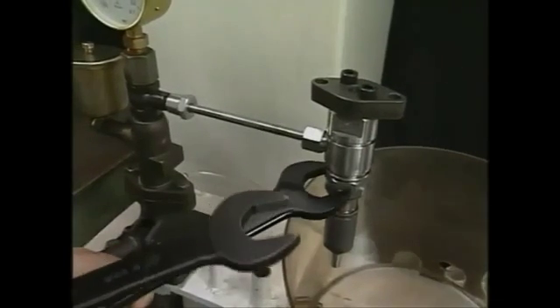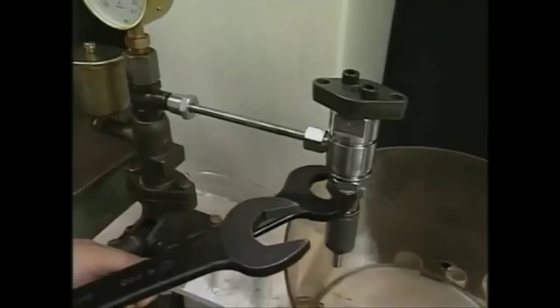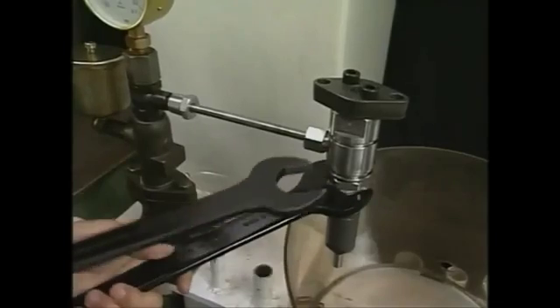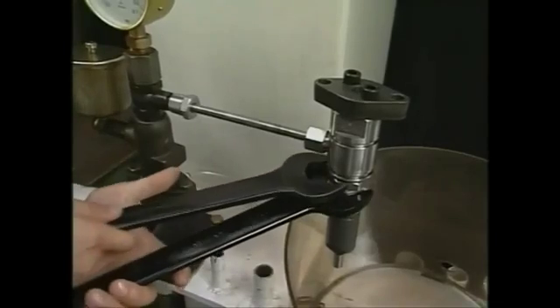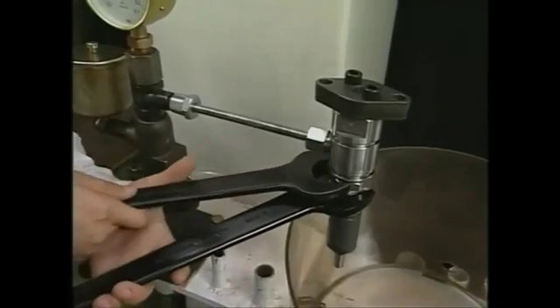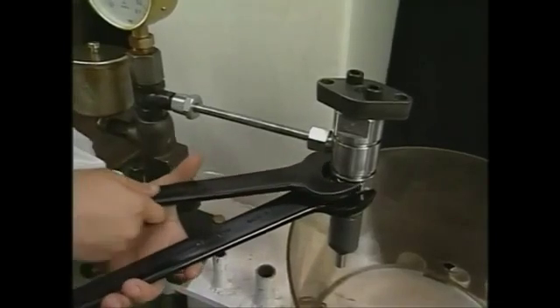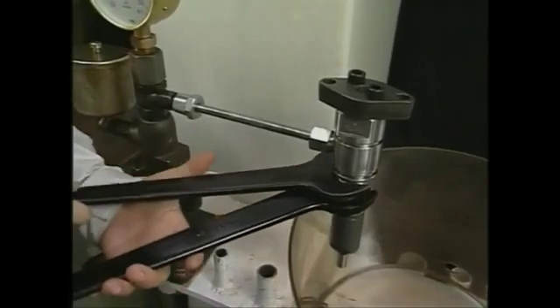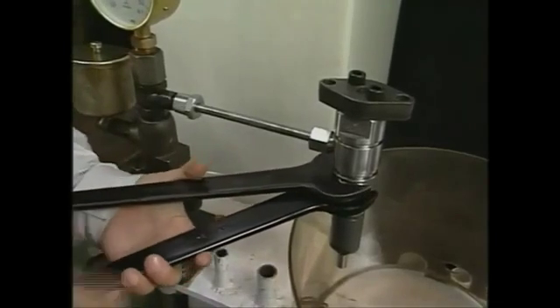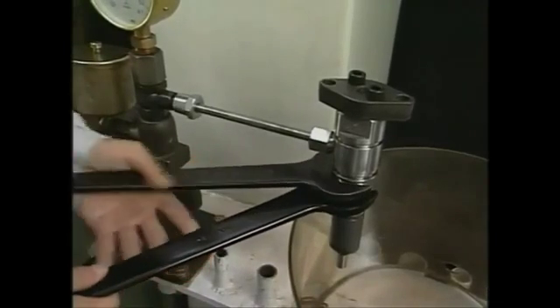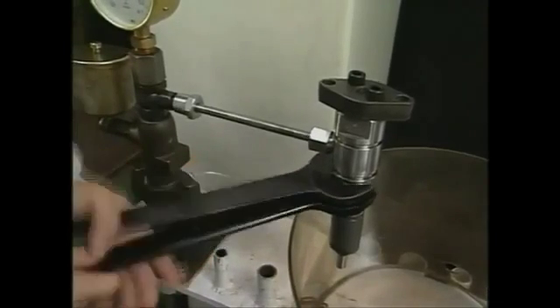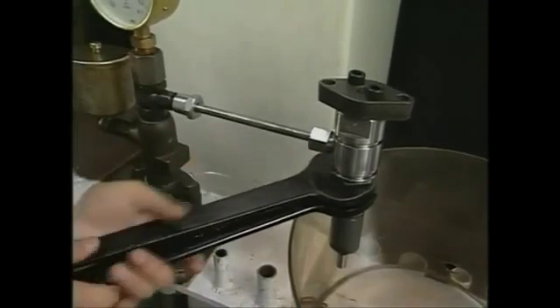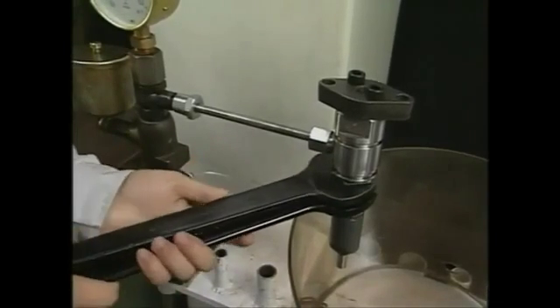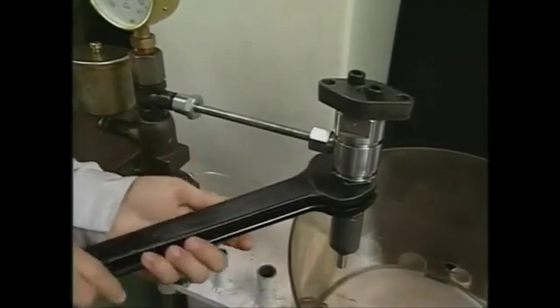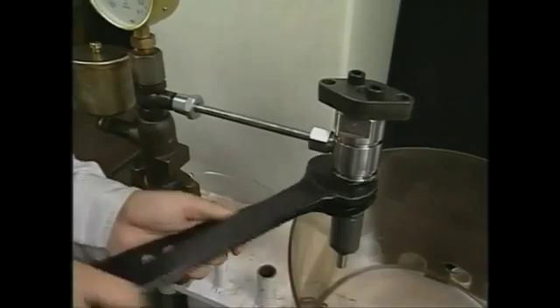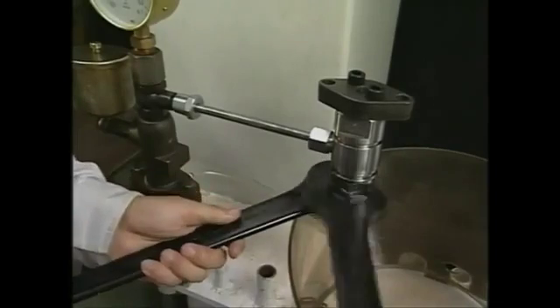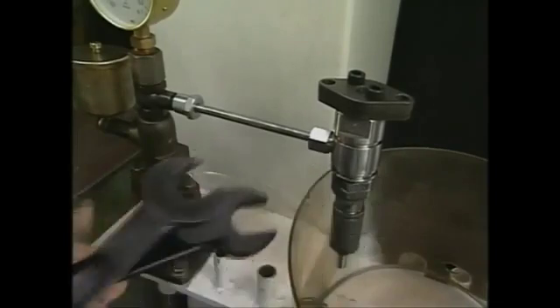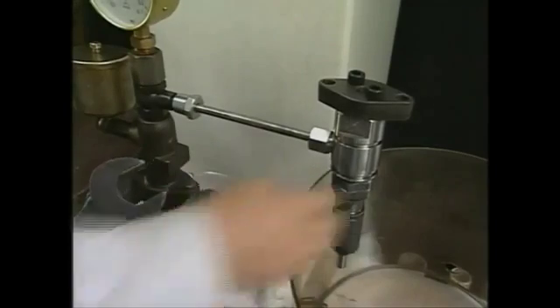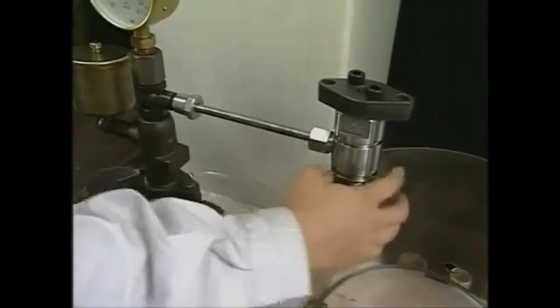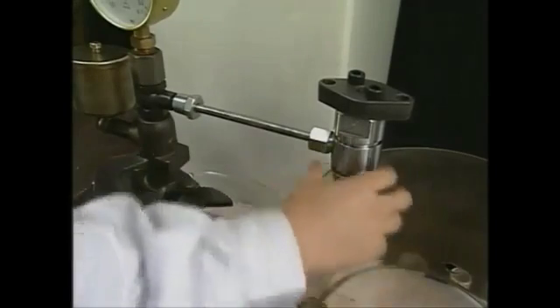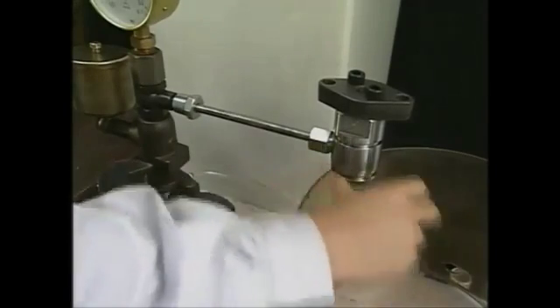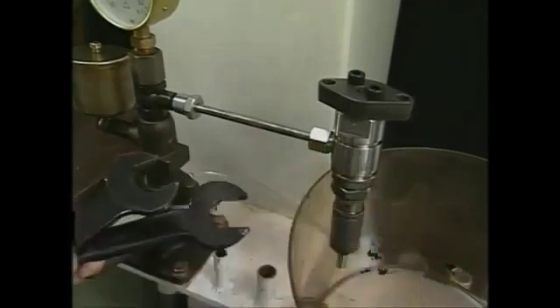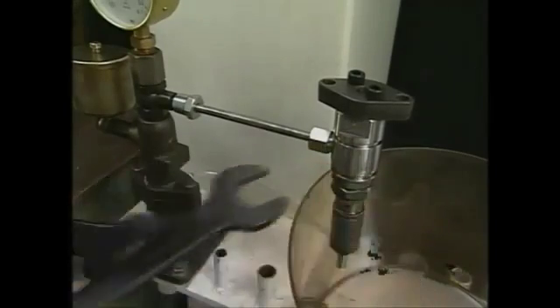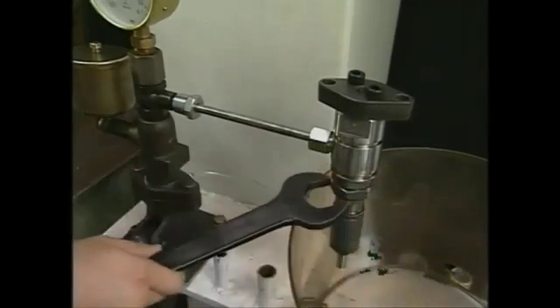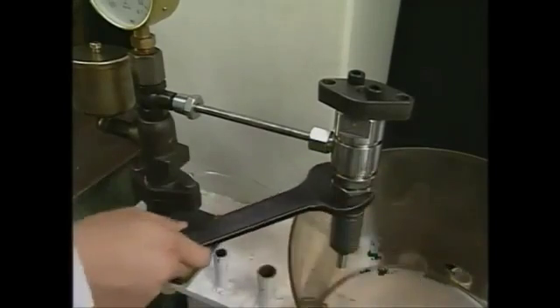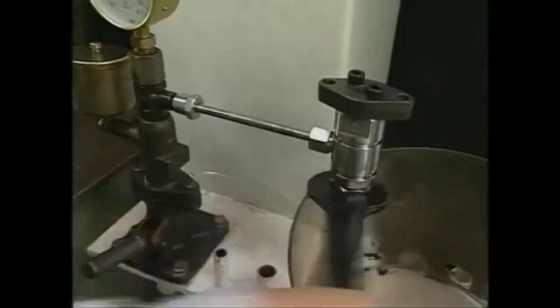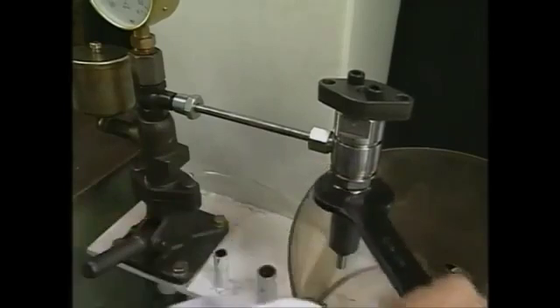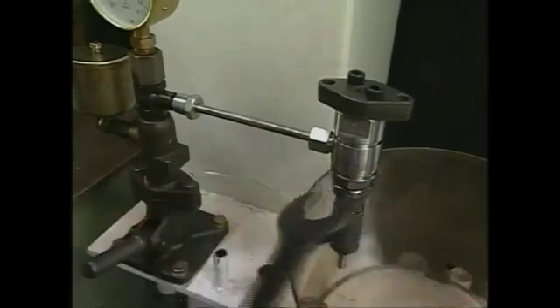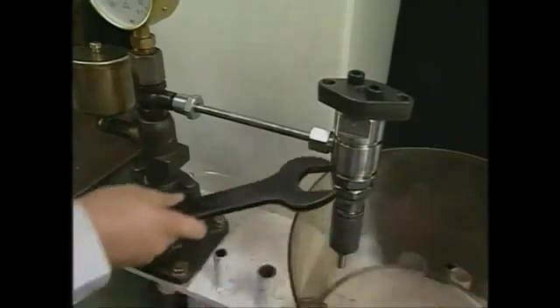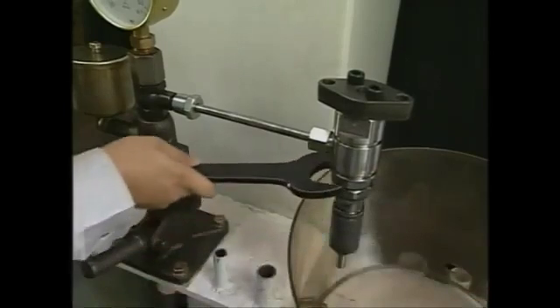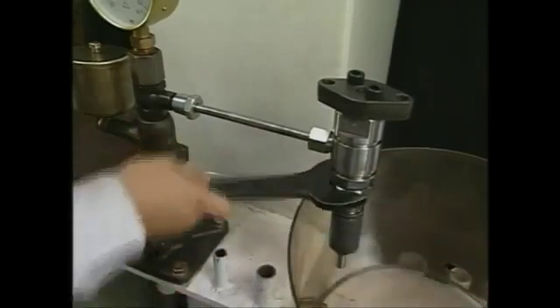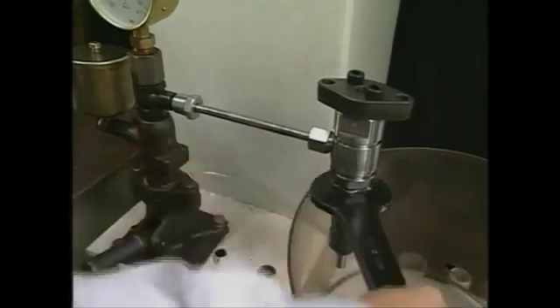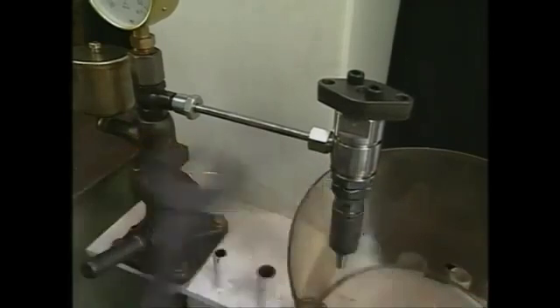If the nozzle needs to be exchanged, remove the case nut after completely loosening the pressure adjusting nut. Loosening the case nut while the injection pressure is high may cause damage to the mated surface between the nozzle and spacer or the parallel pin.